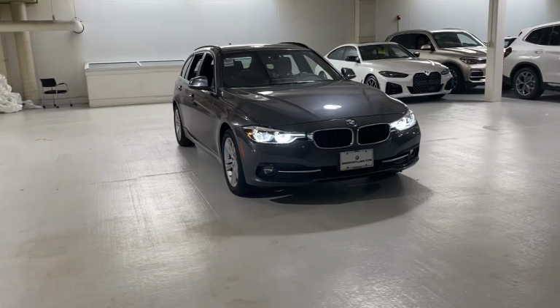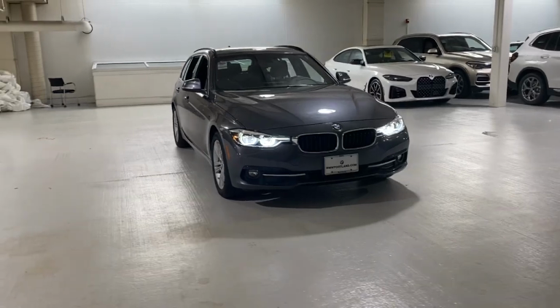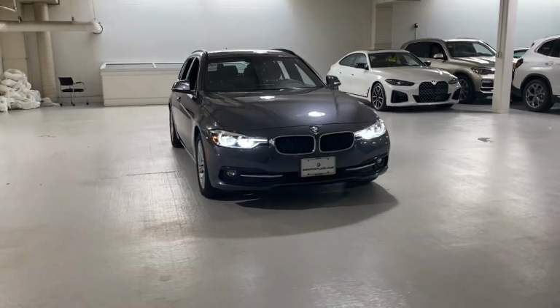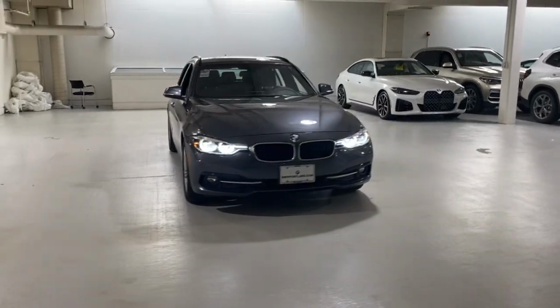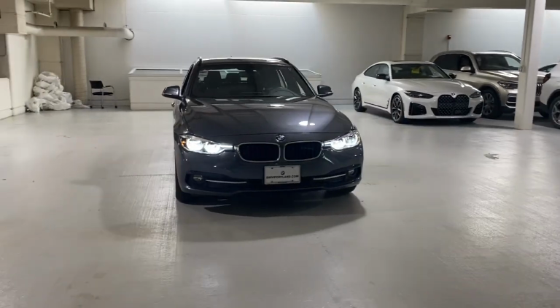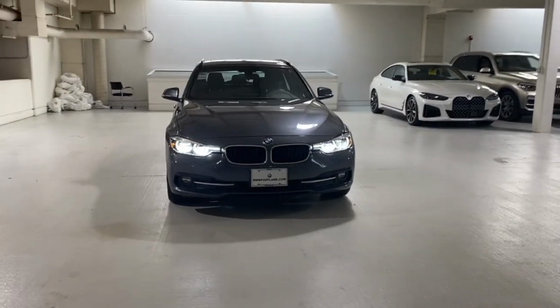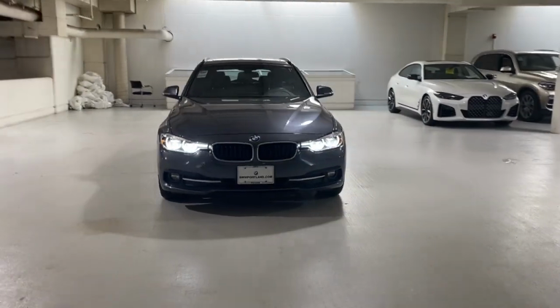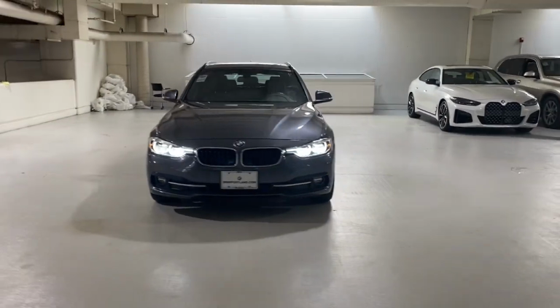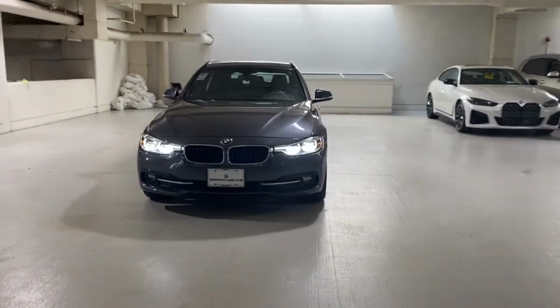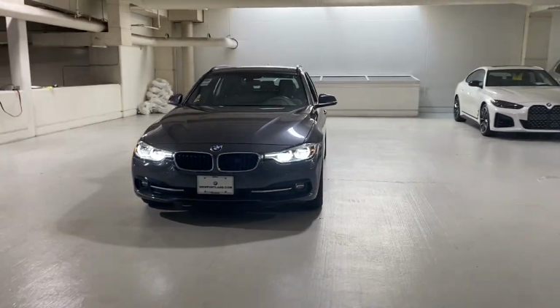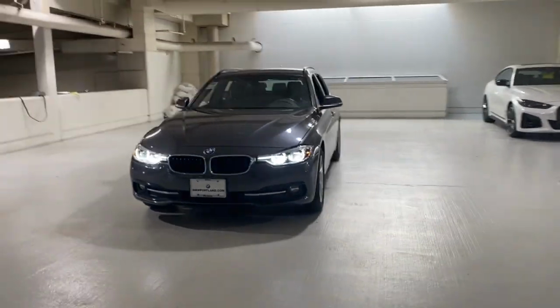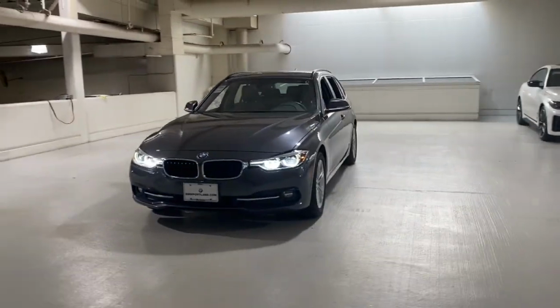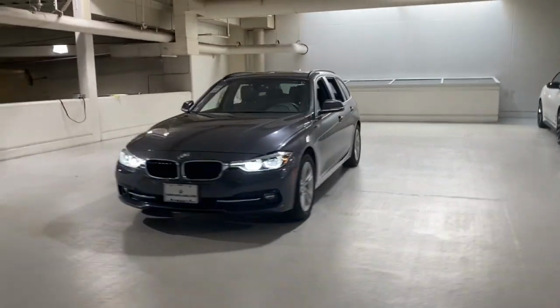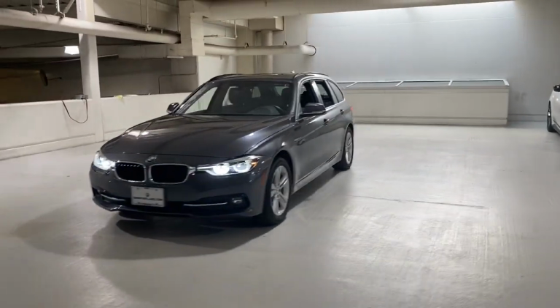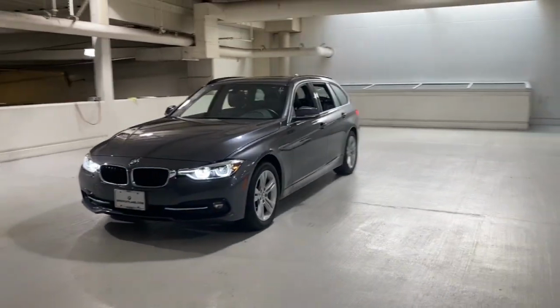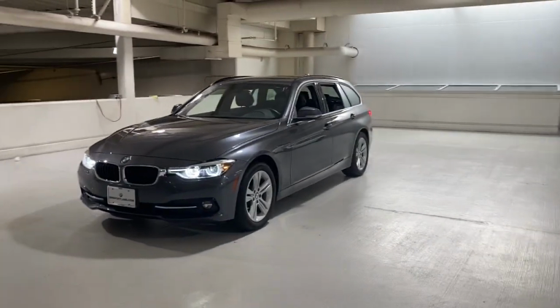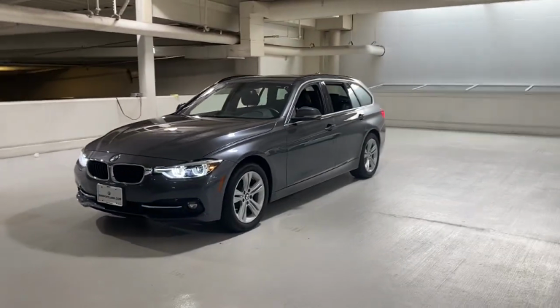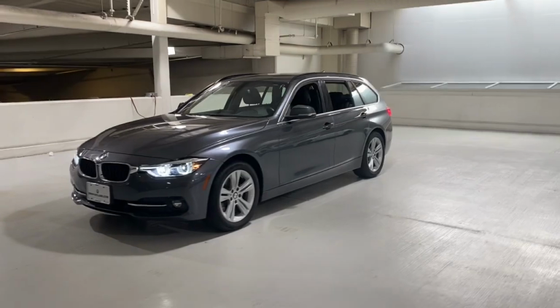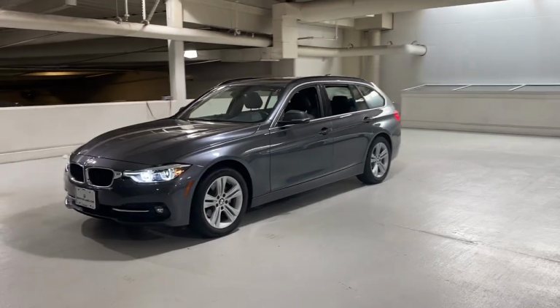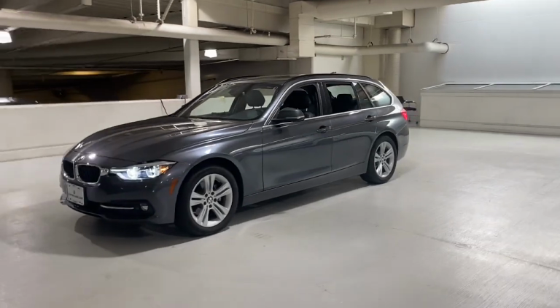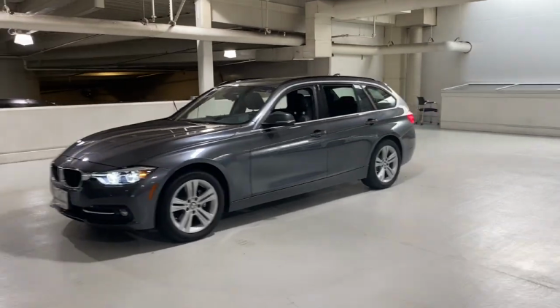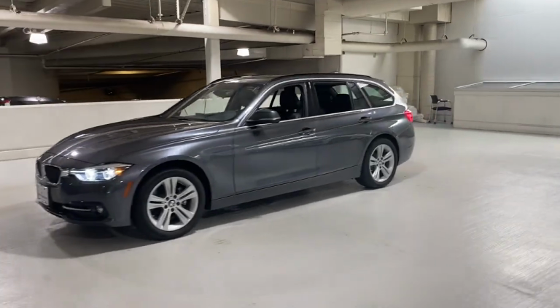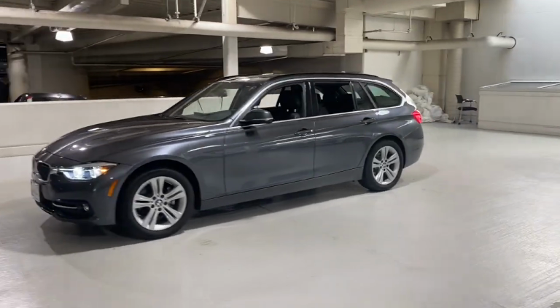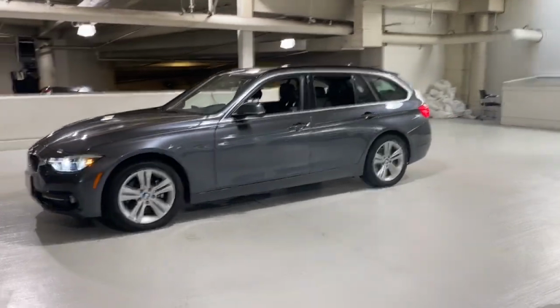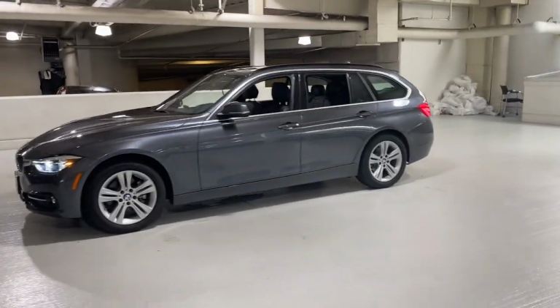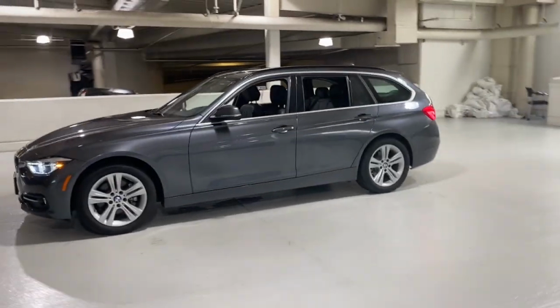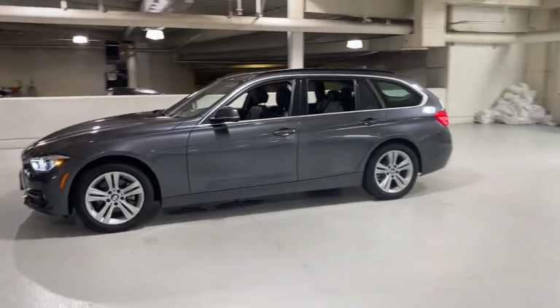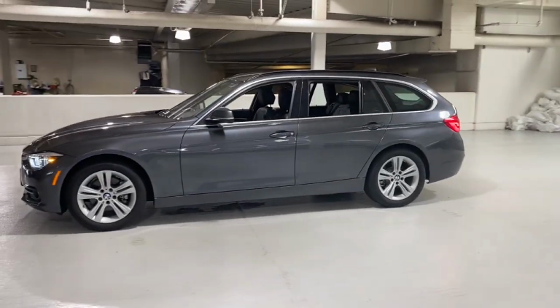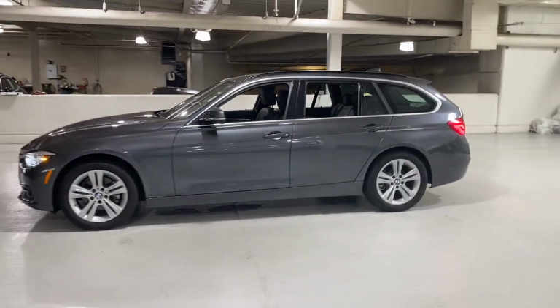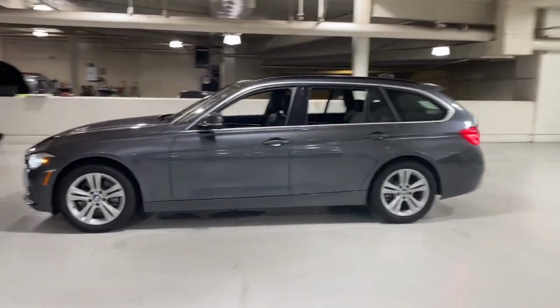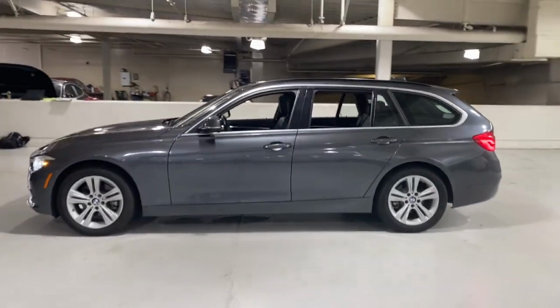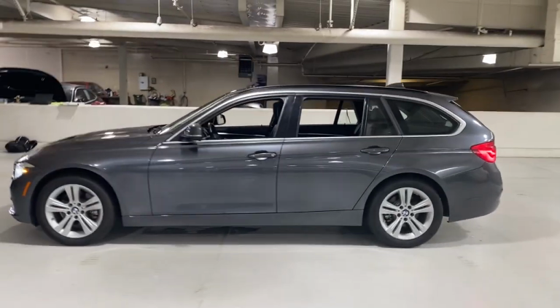Introducing the 2018 BMW 325i. With less than 40,000 miles on the odometer, this vehicle stands out from the rest.